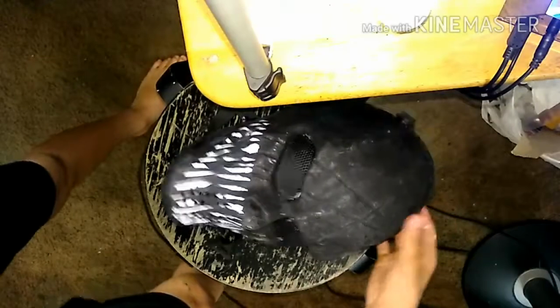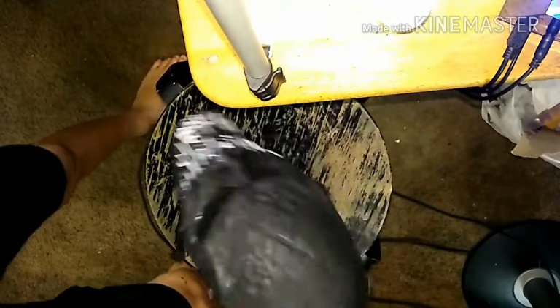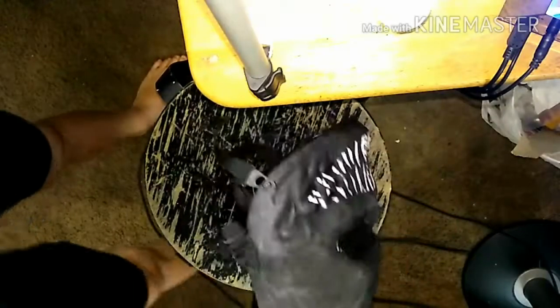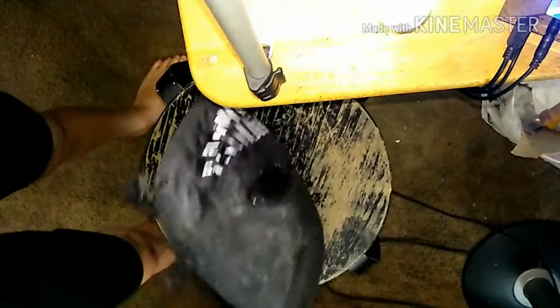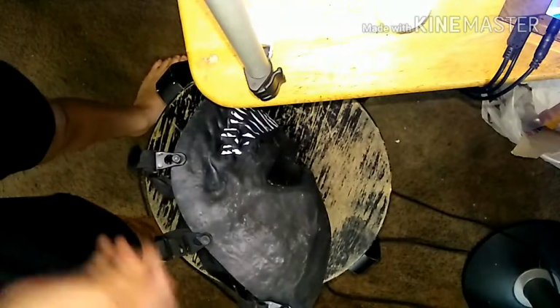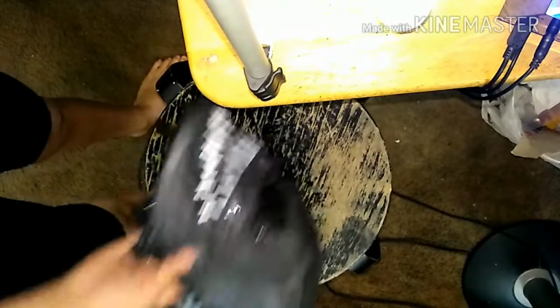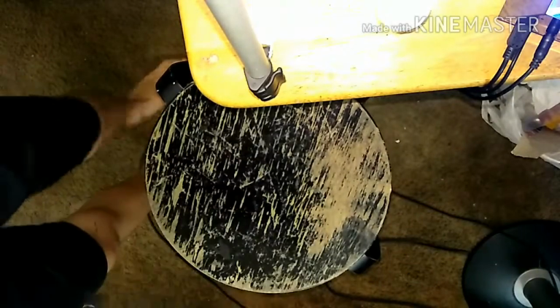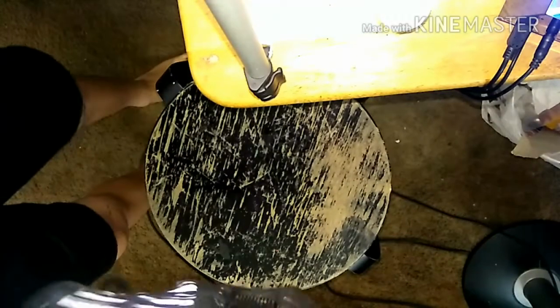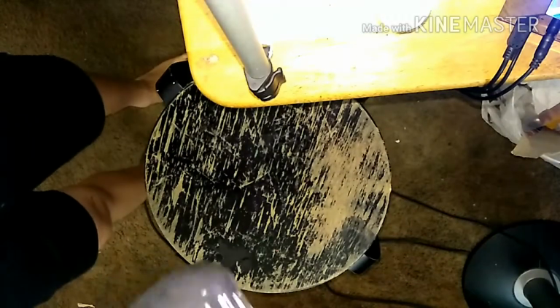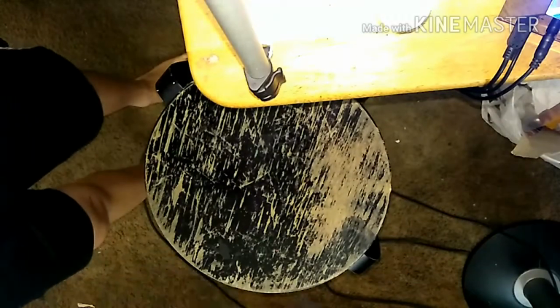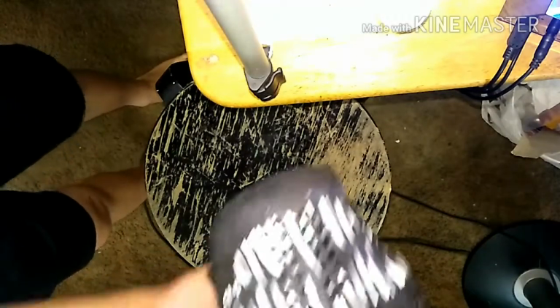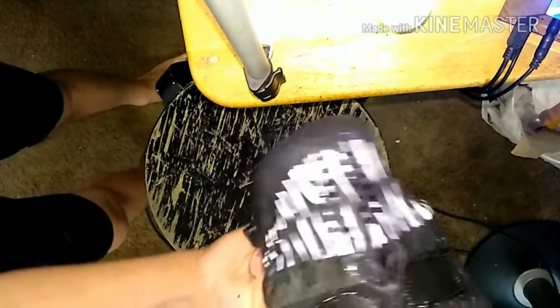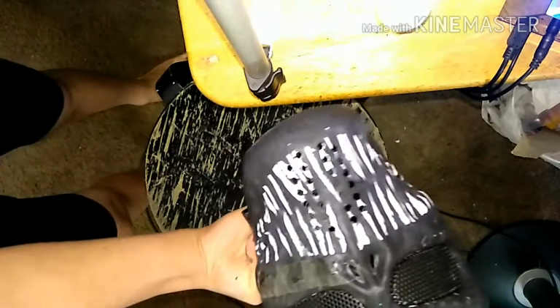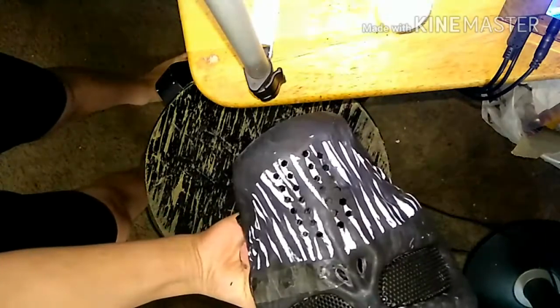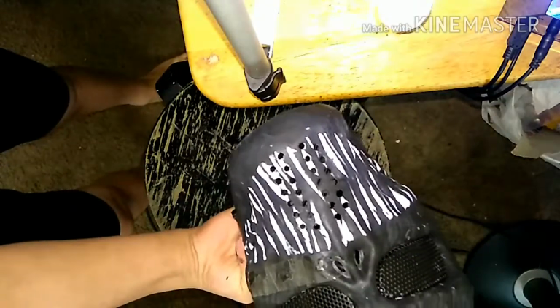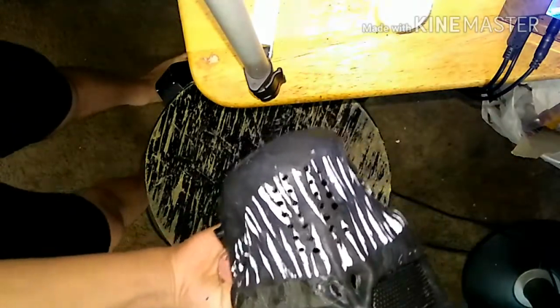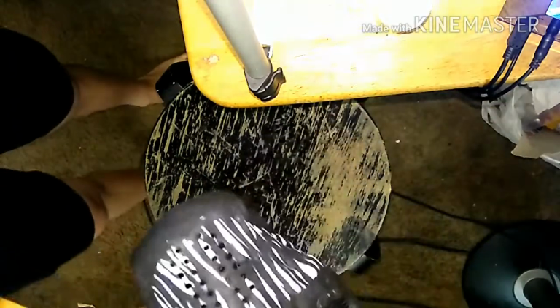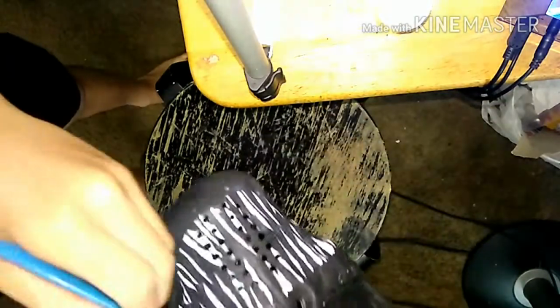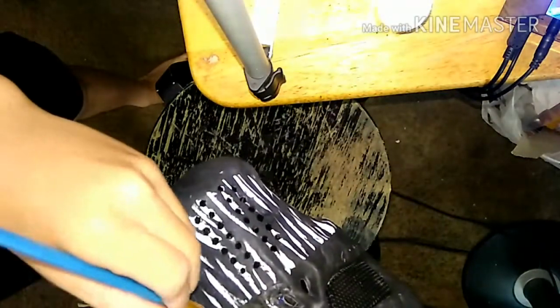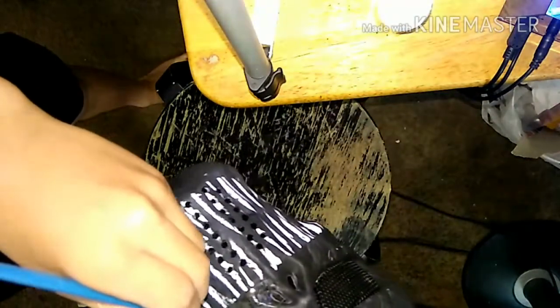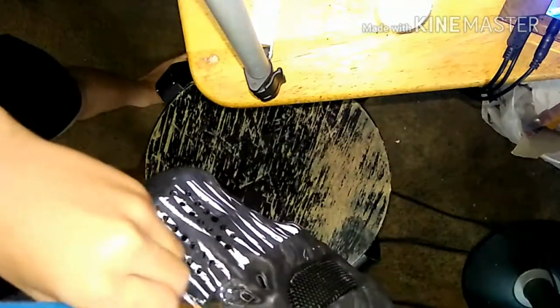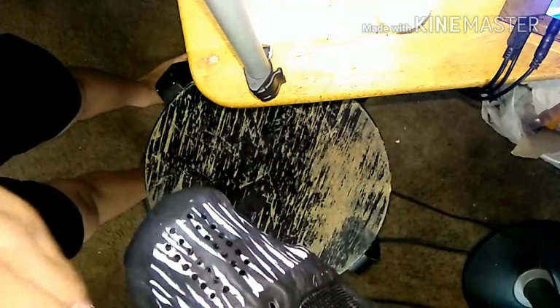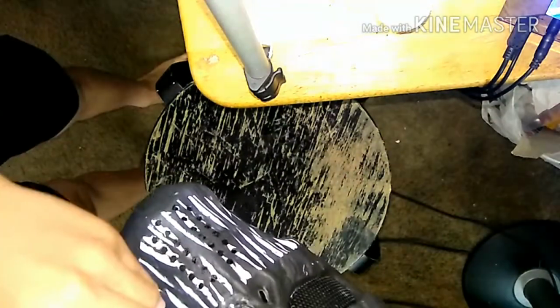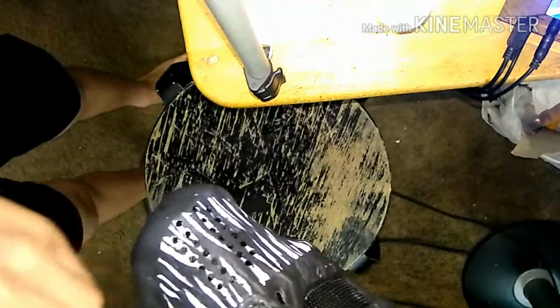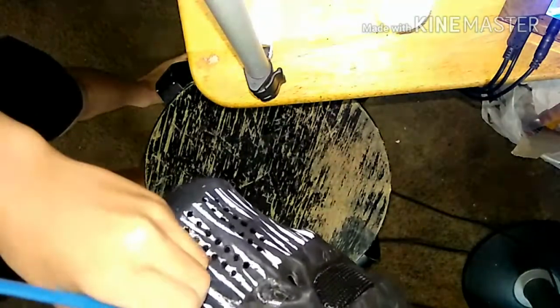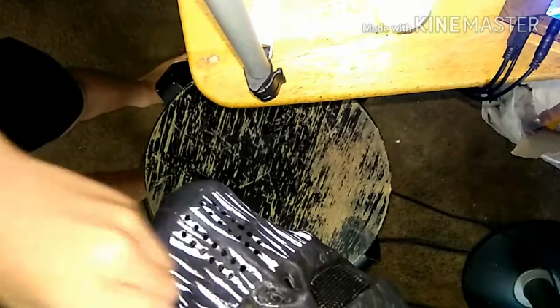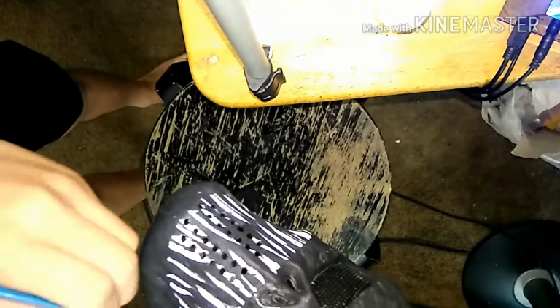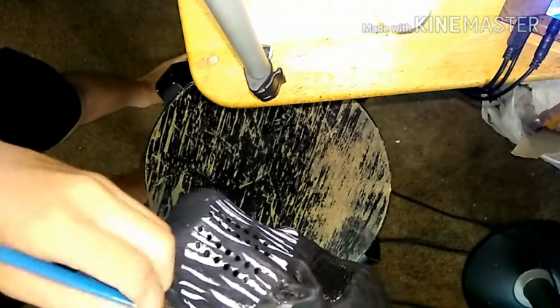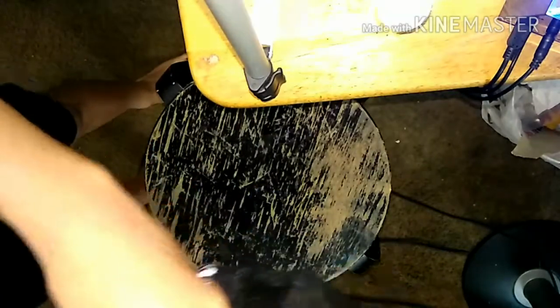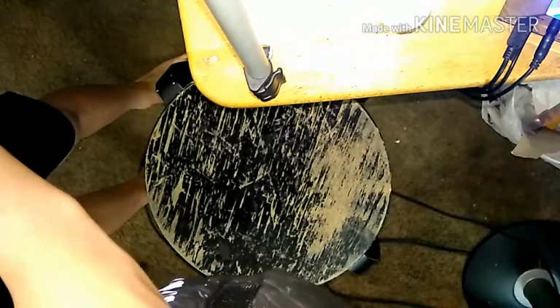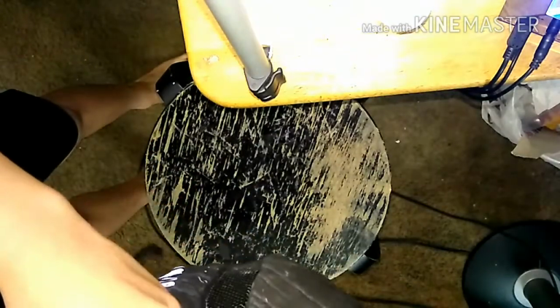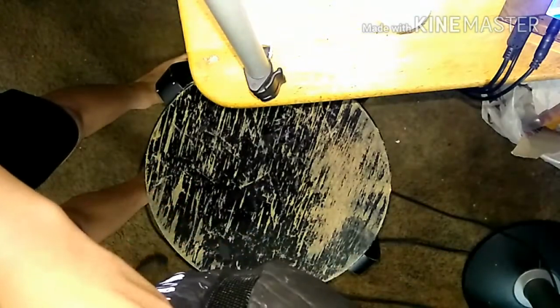Hey guys, so I'm going to repaint a little bit on the teeth, because it really bothers me how it's kind of crooked. You guys can see the right side is a bit more slanted than the left side, so I'm just going to try to fix it. But I might mess up — I want to doubt it.